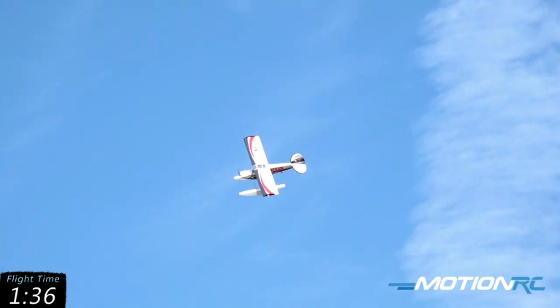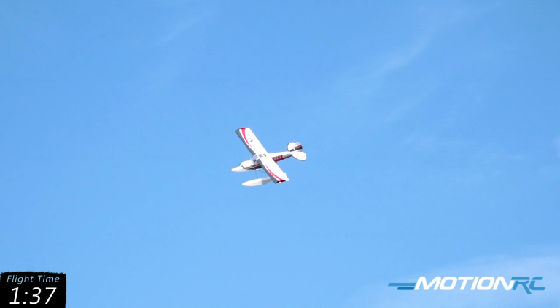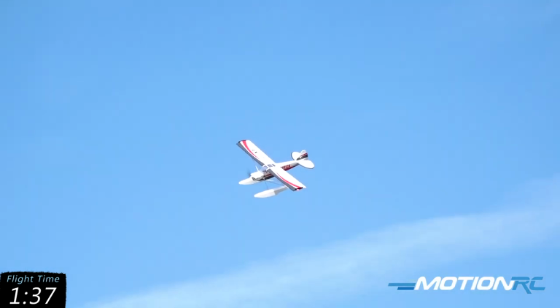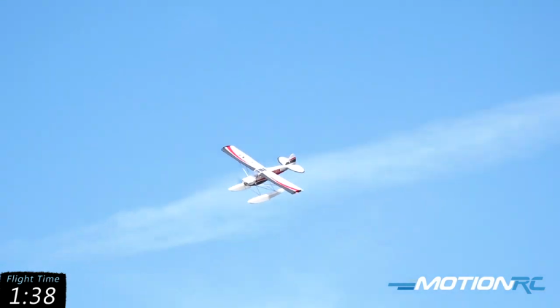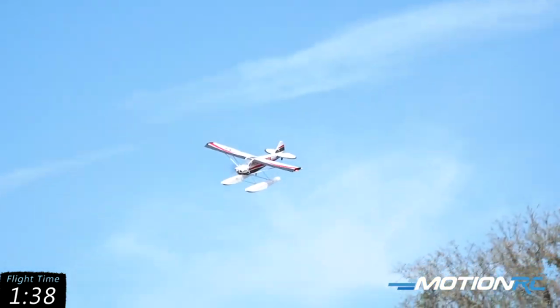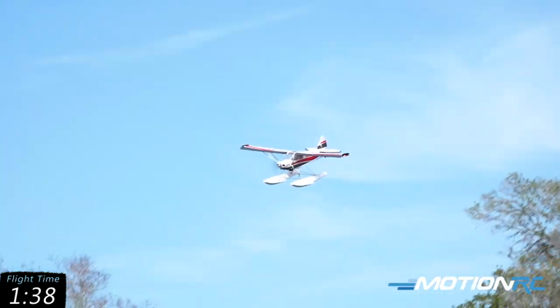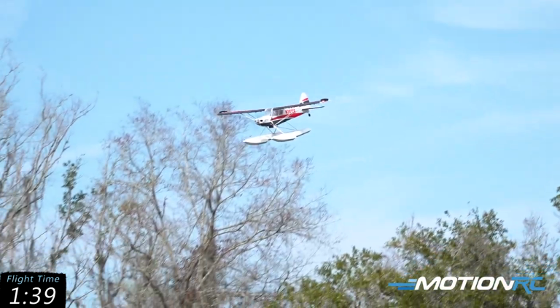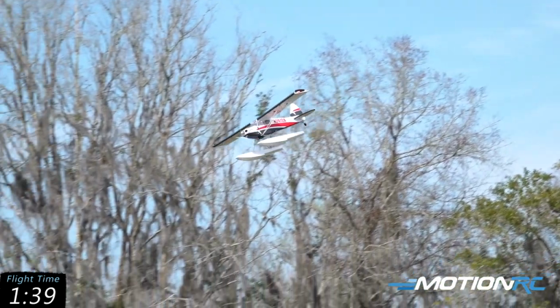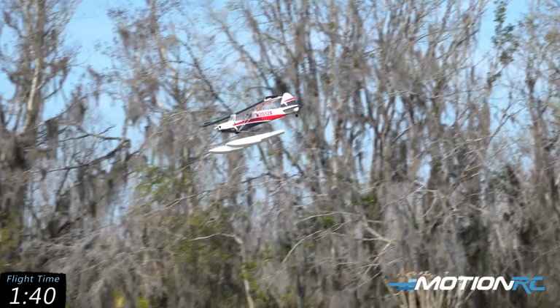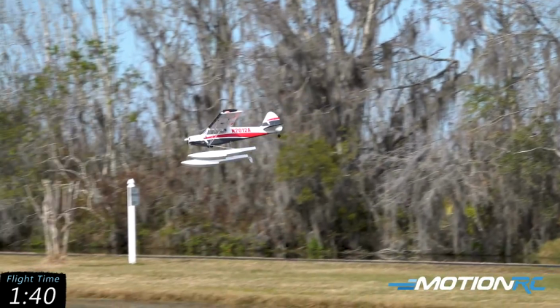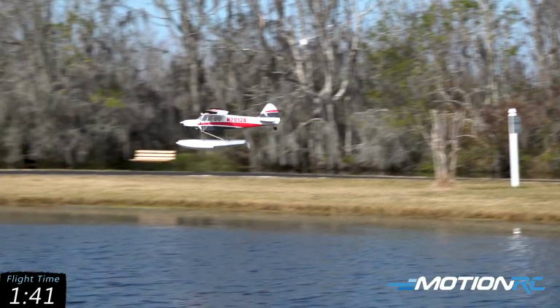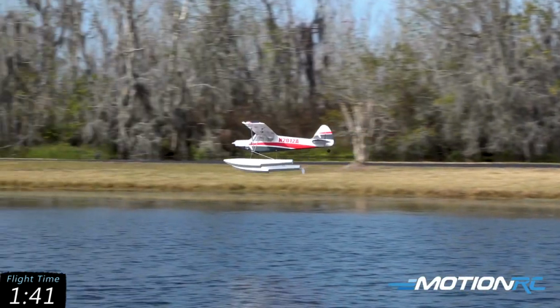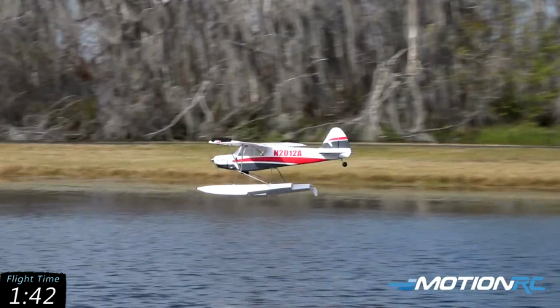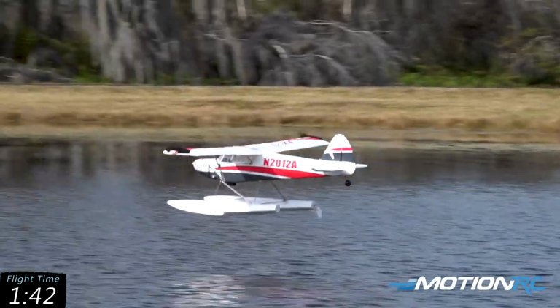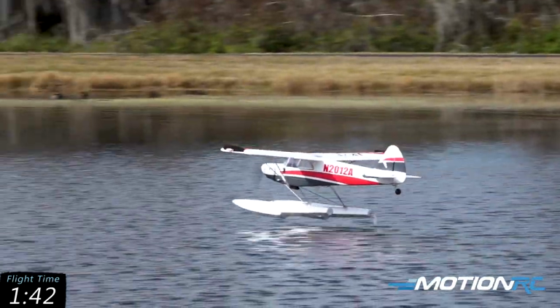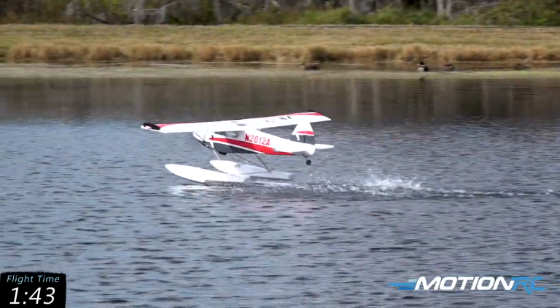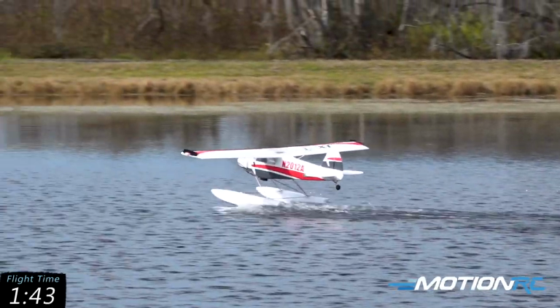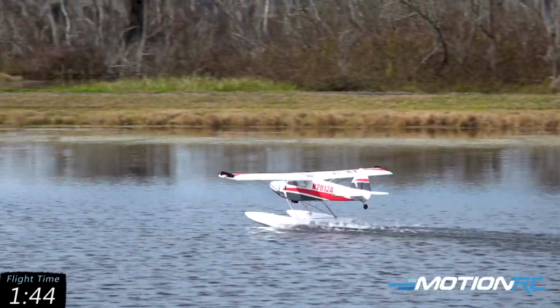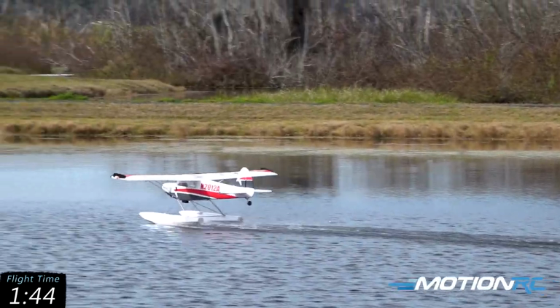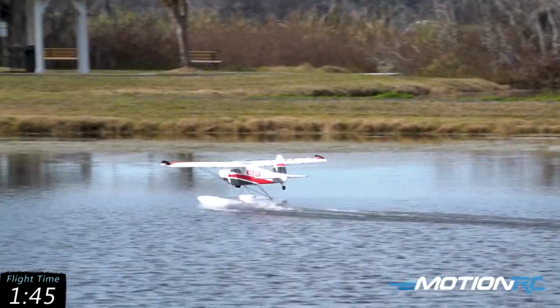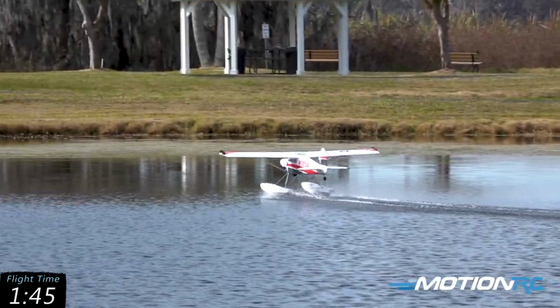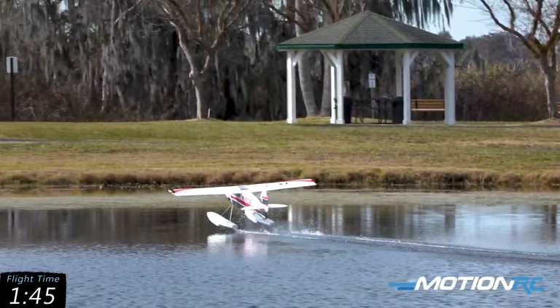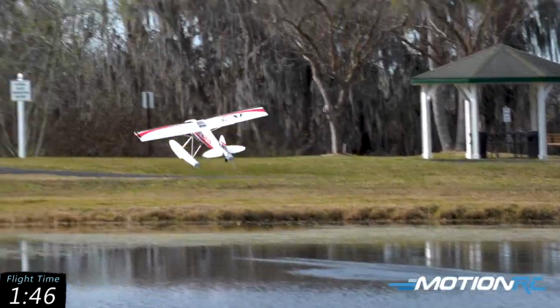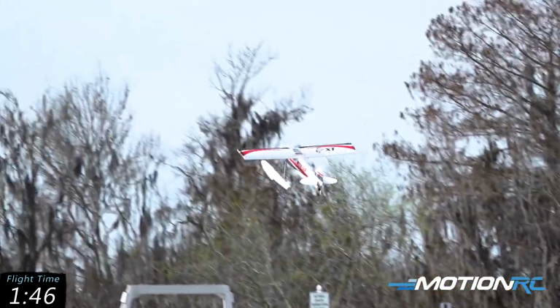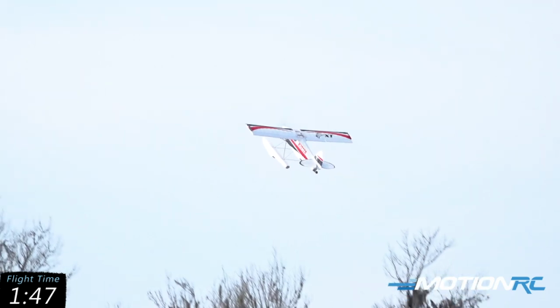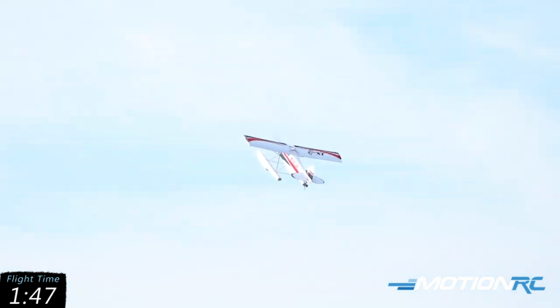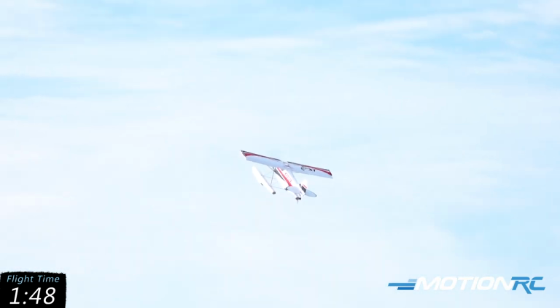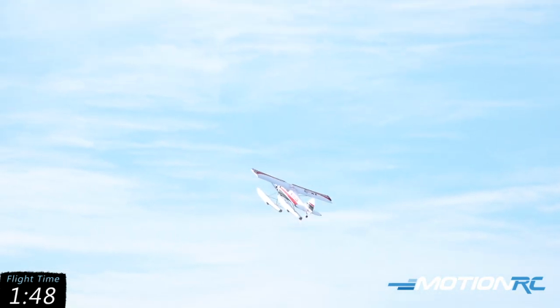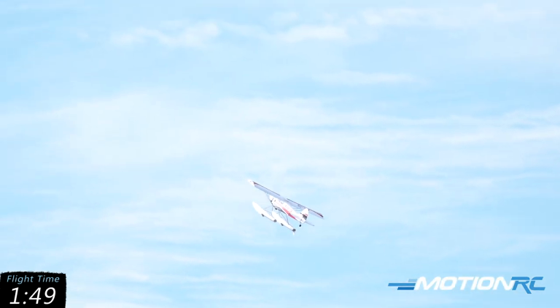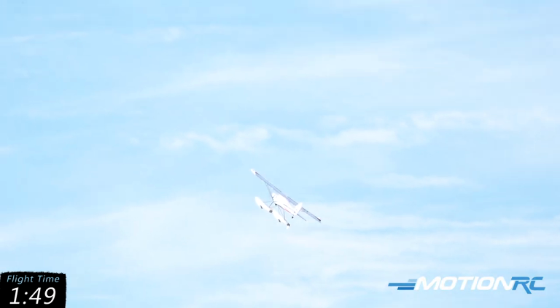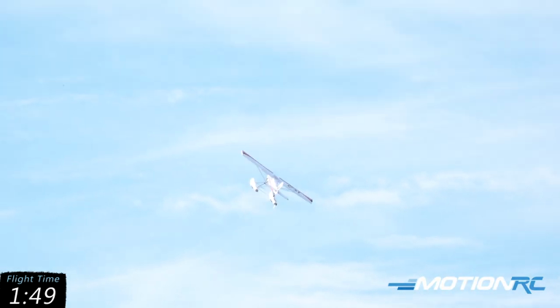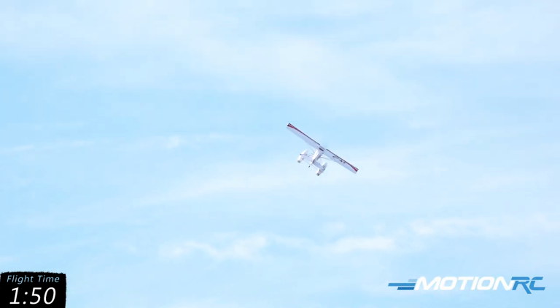Let's see if I can do a touch and go — I'm going to try. Got to have one heck of a slow approach for this one. 6S power is plenty to get on and off the water with.